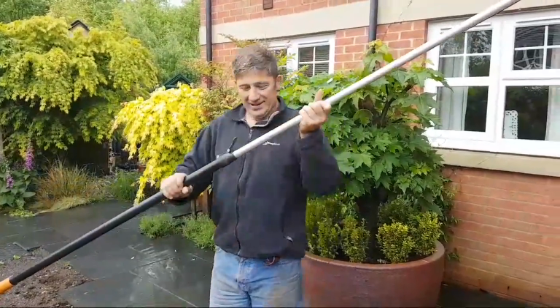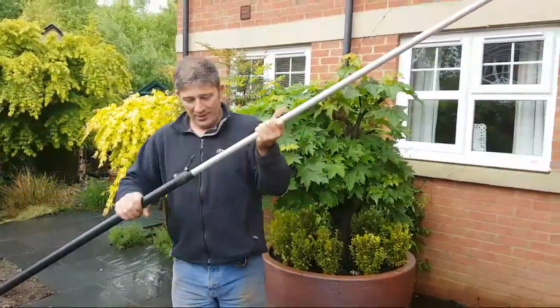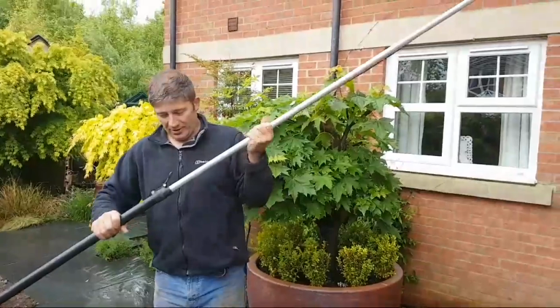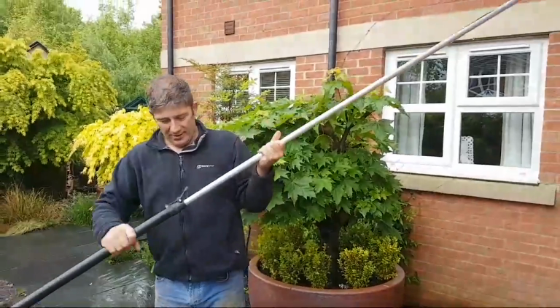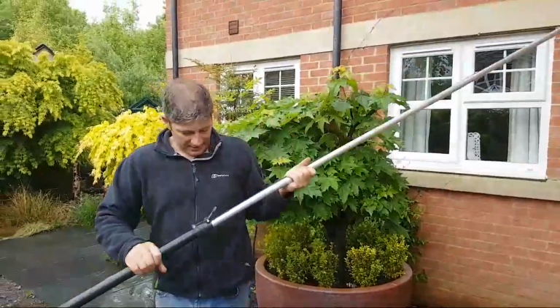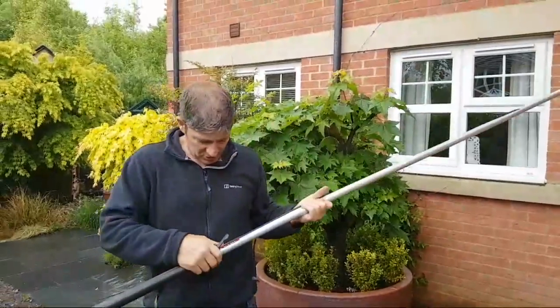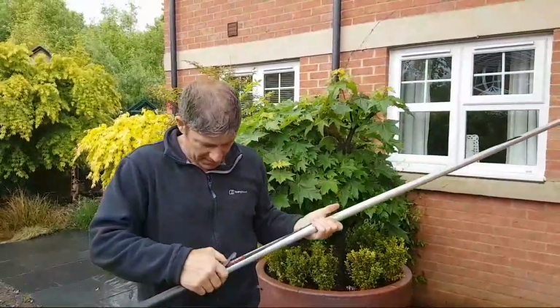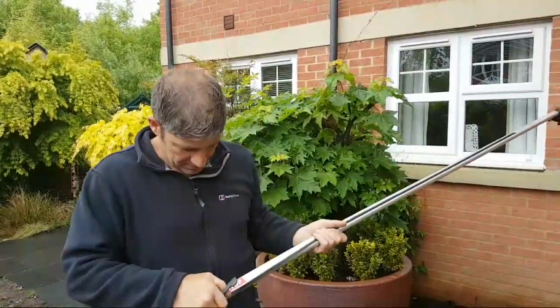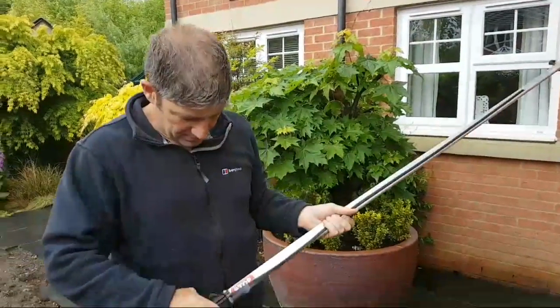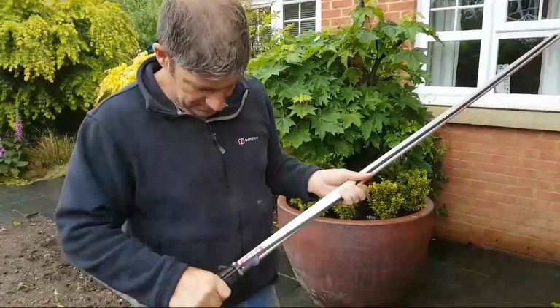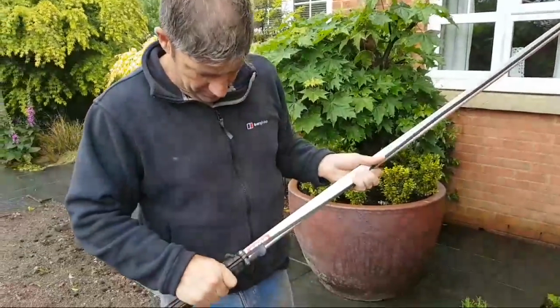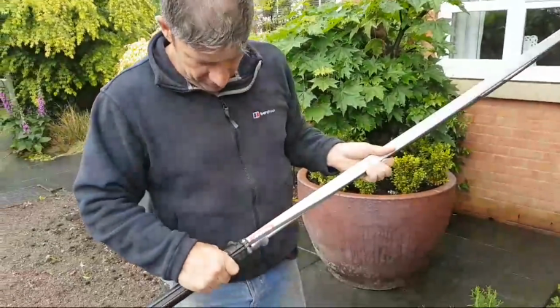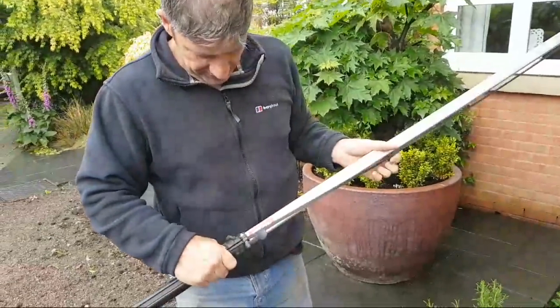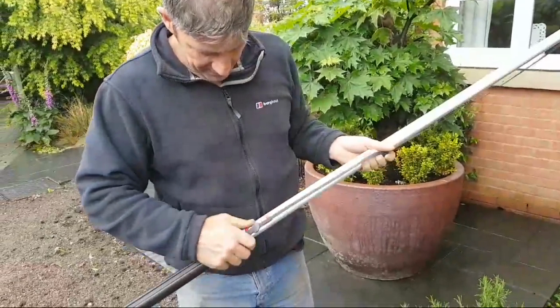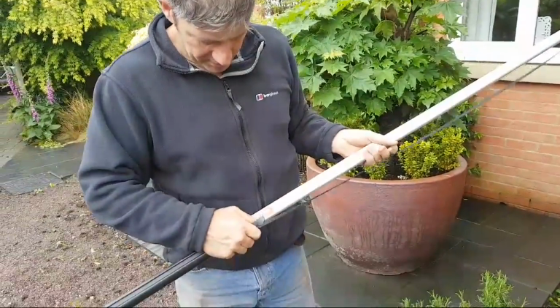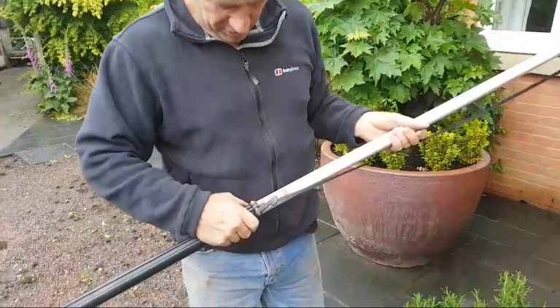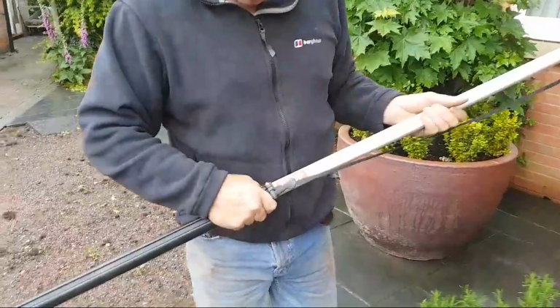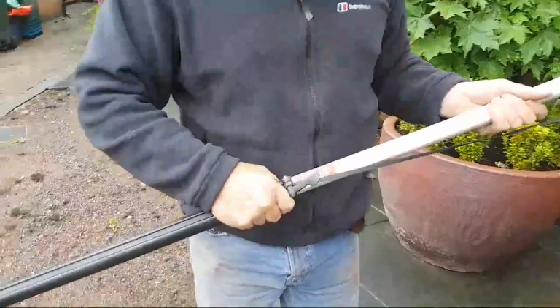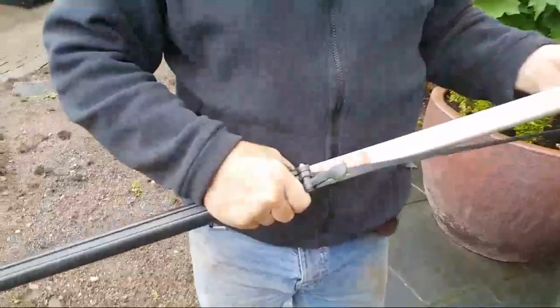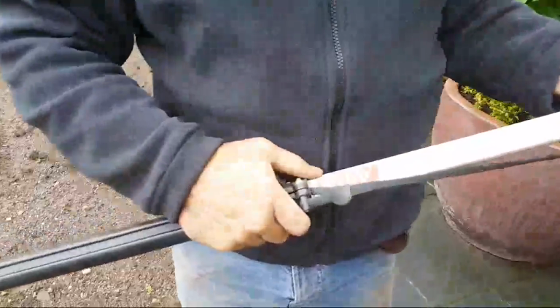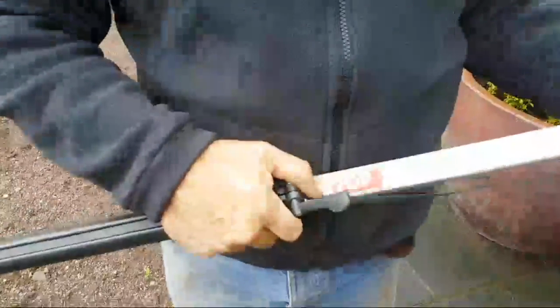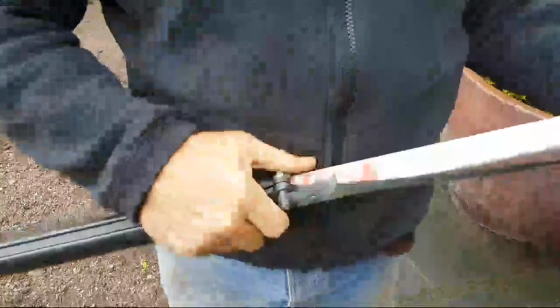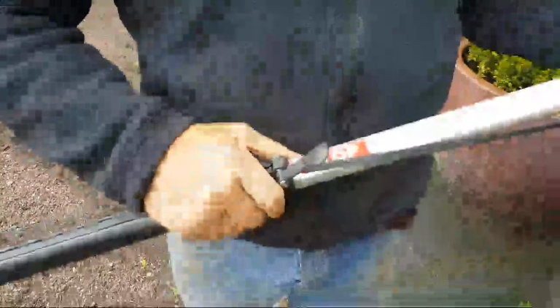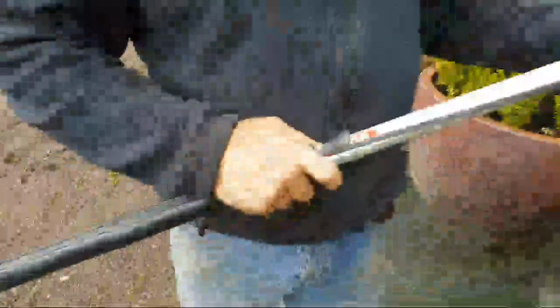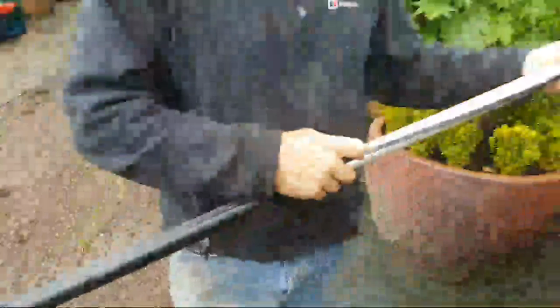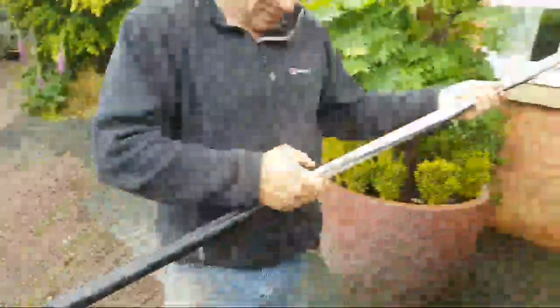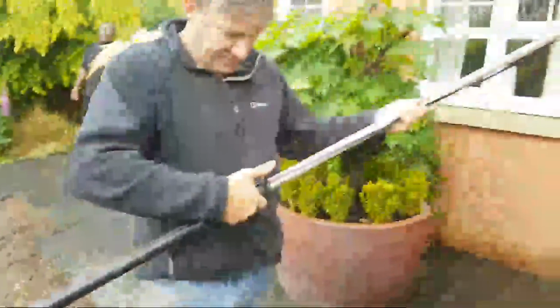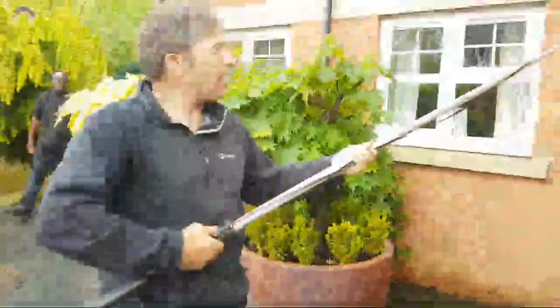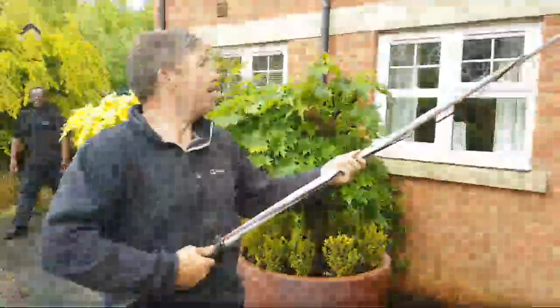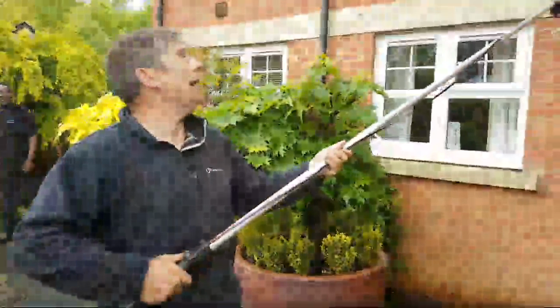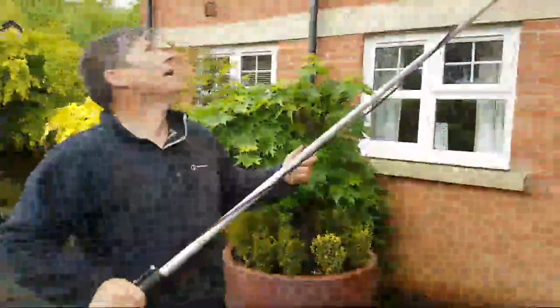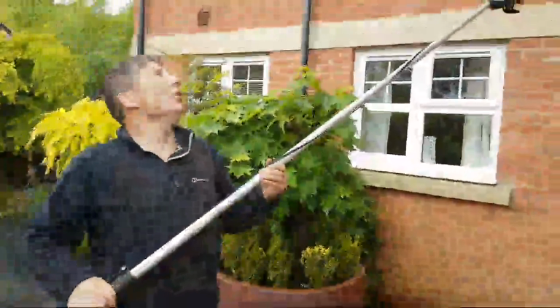Here we are — look, there's the stop there, nicely and clearly marked. Don't pull any further because you're going to pull it apart. So let's lock that back on now.